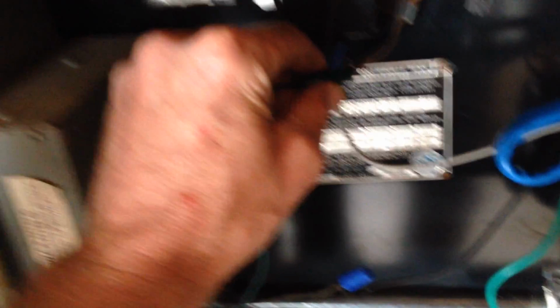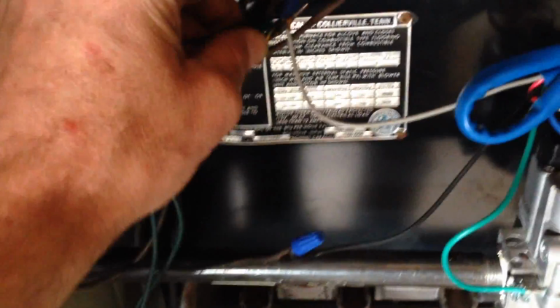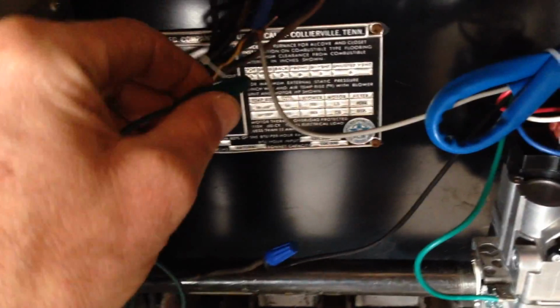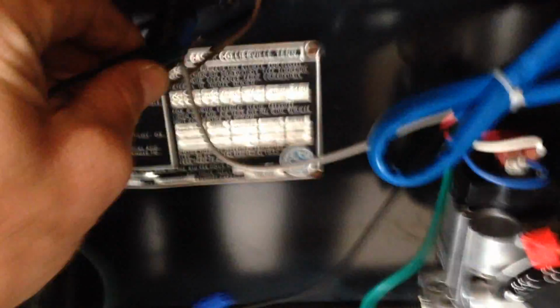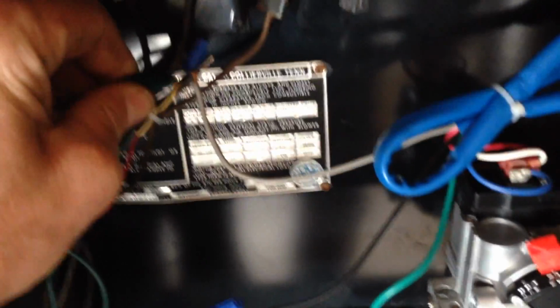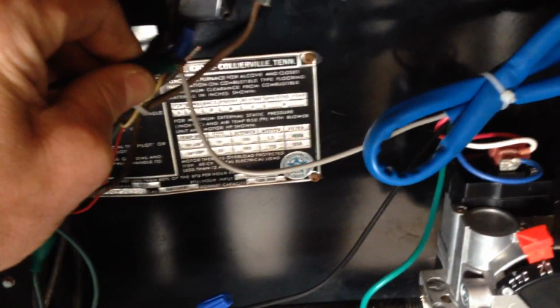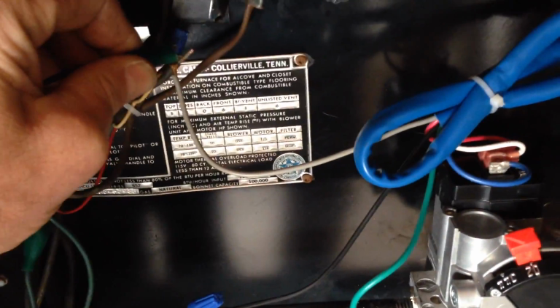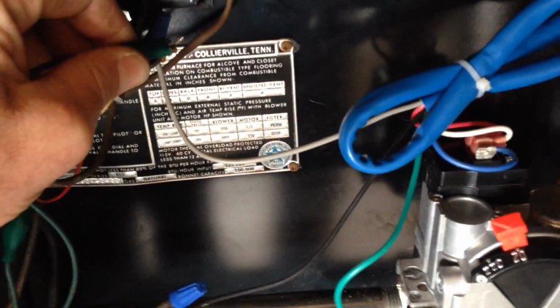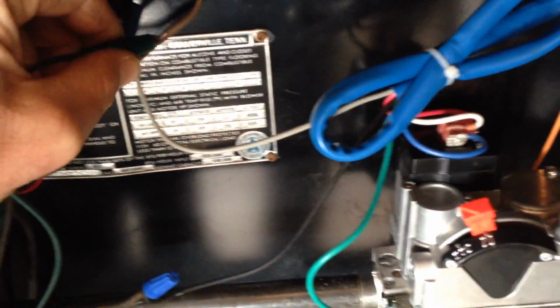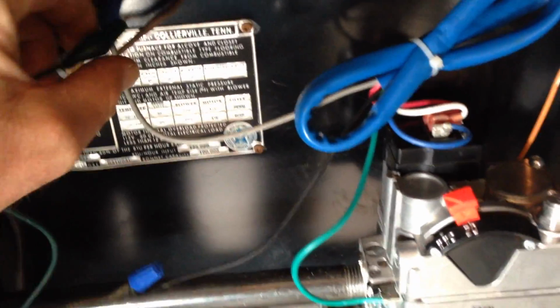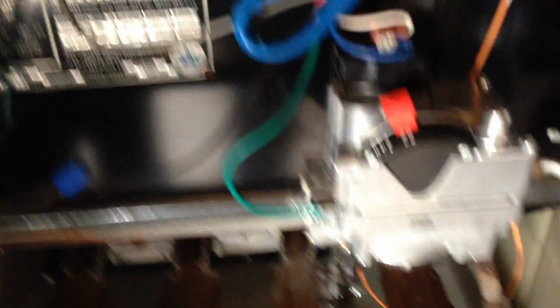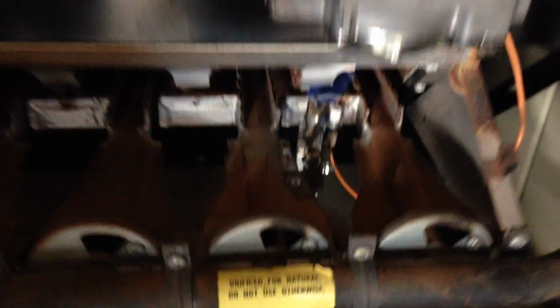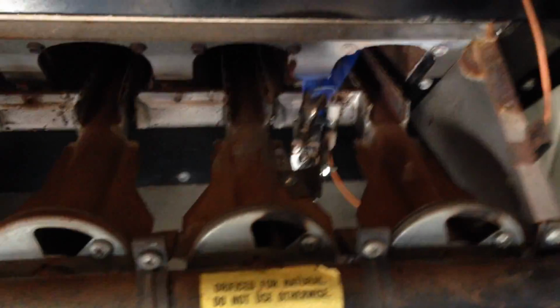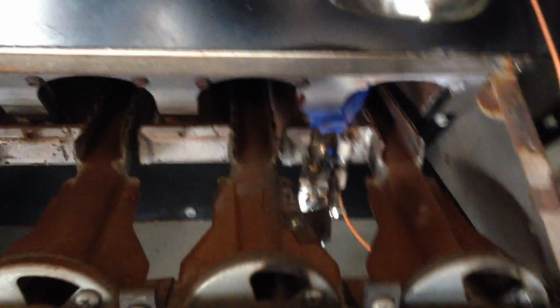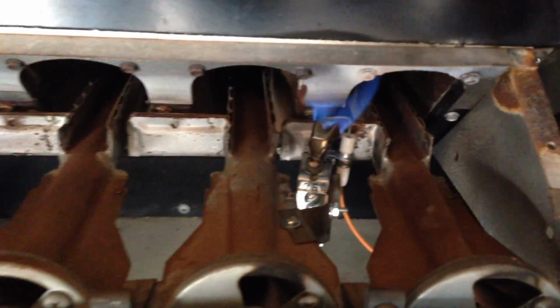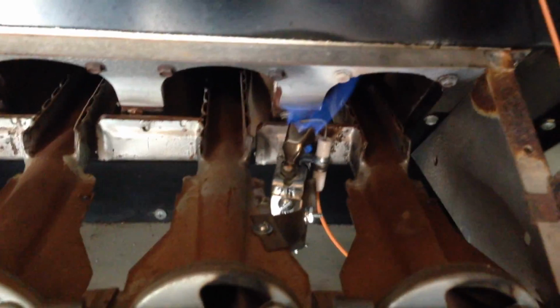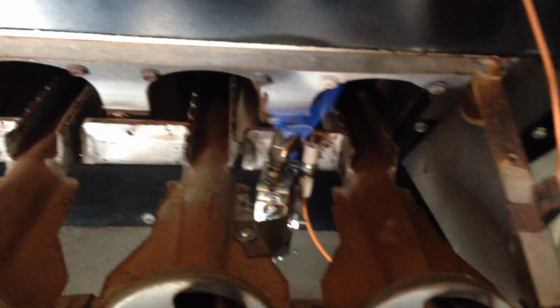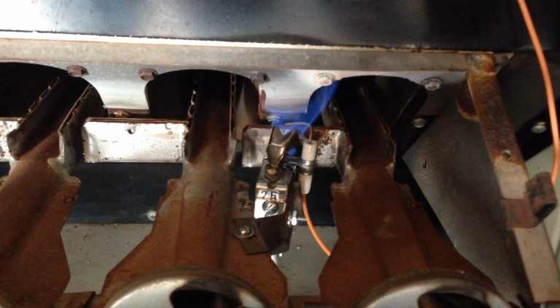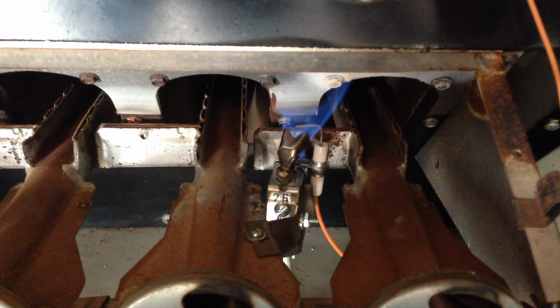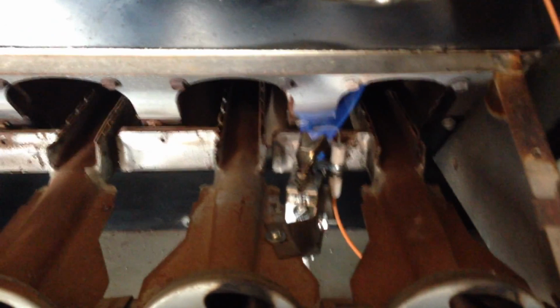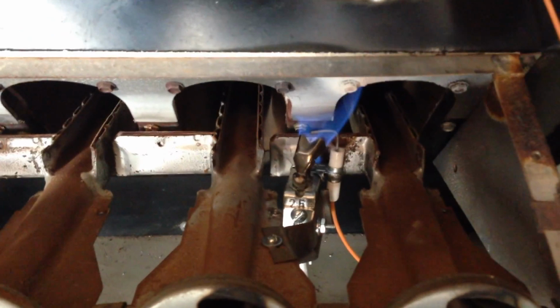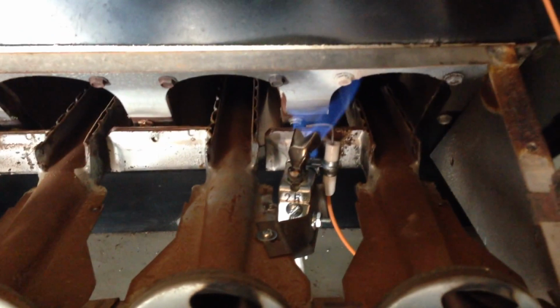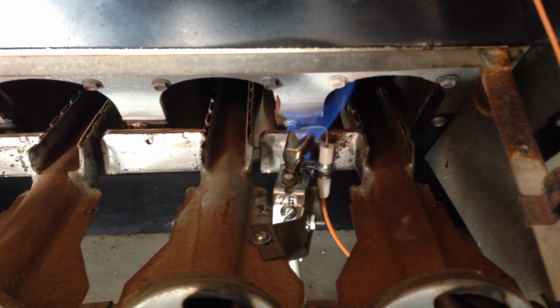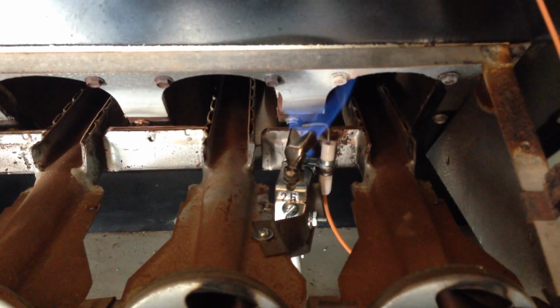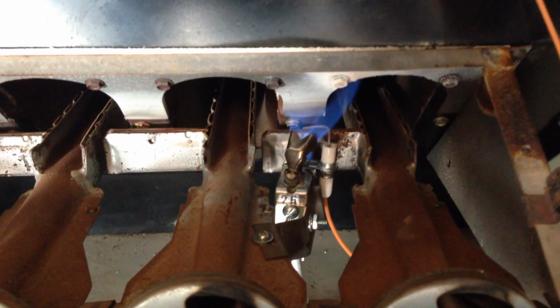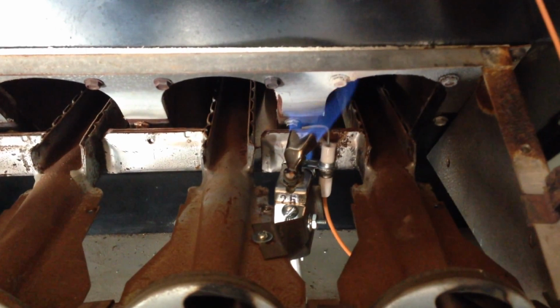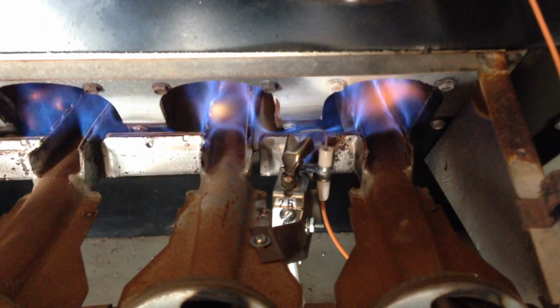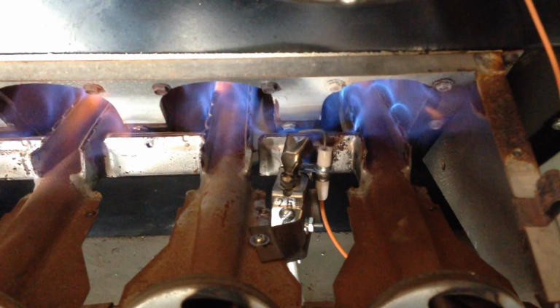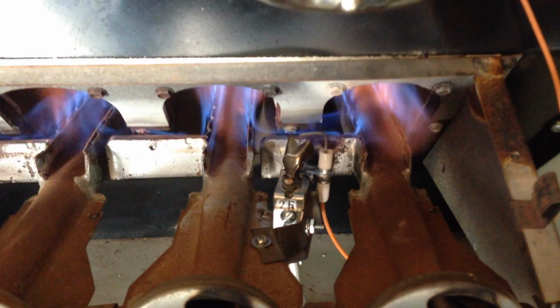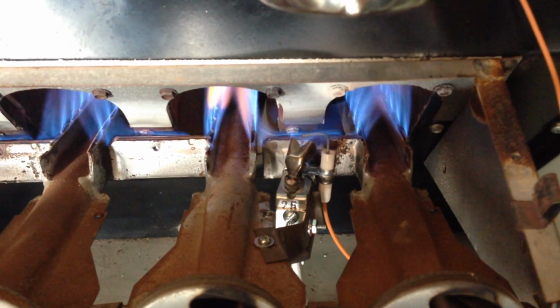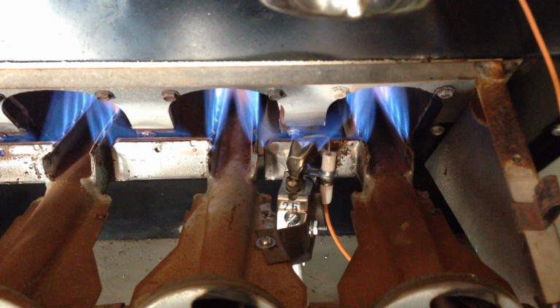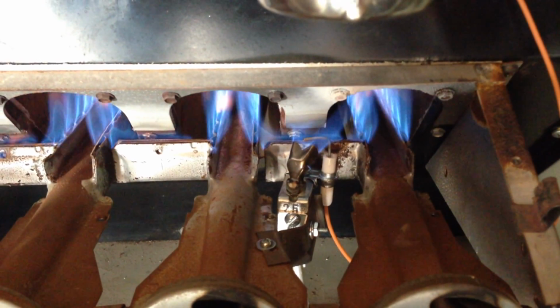I'm going to take my alligator clips and bypass. We had a quick spark, a quick ignition with the pilot, and within four or five seconds we should have the main burner.